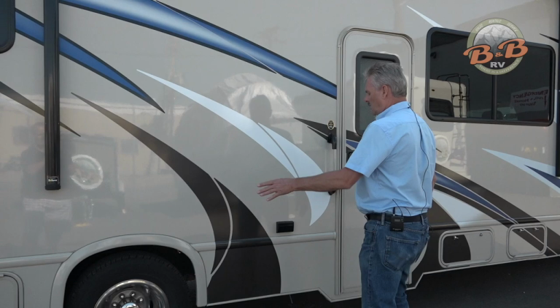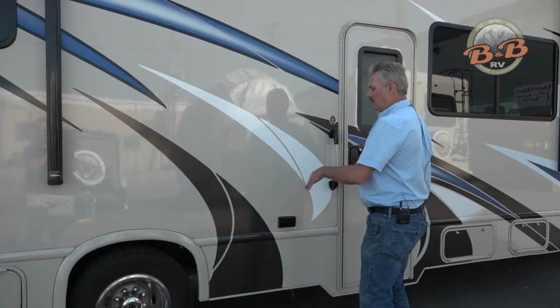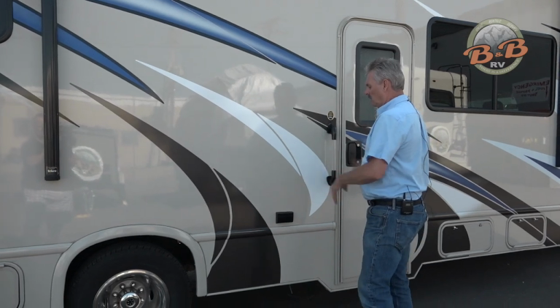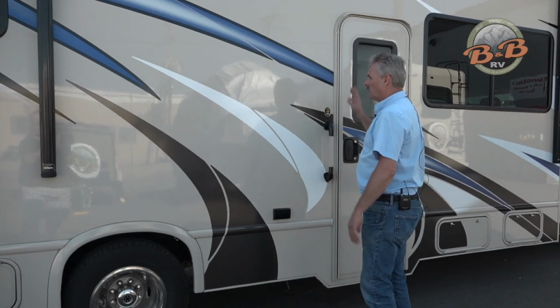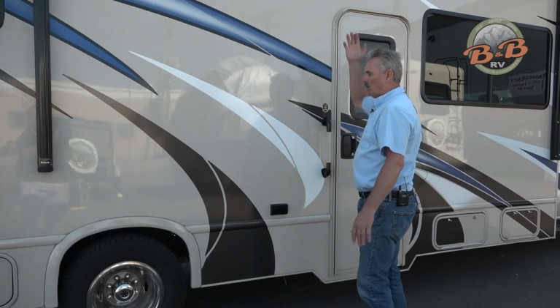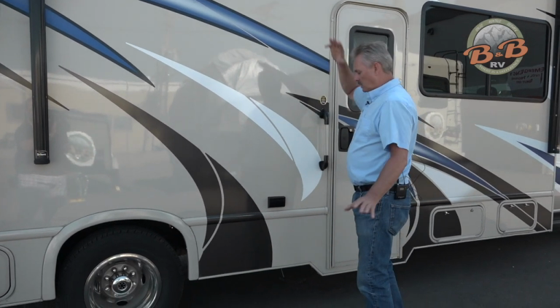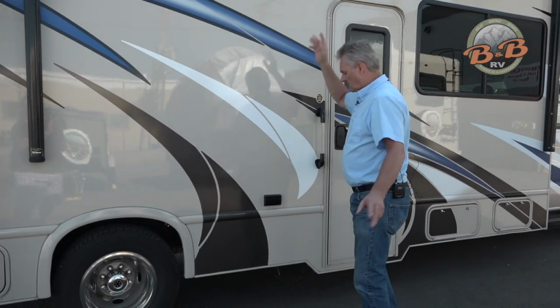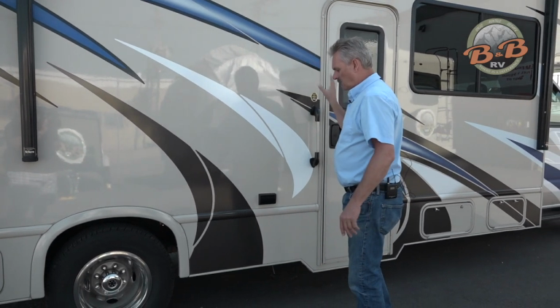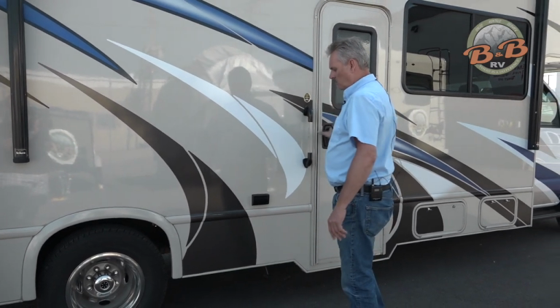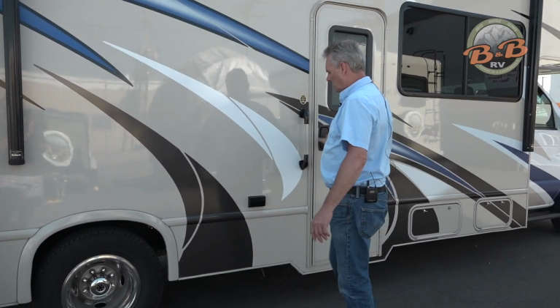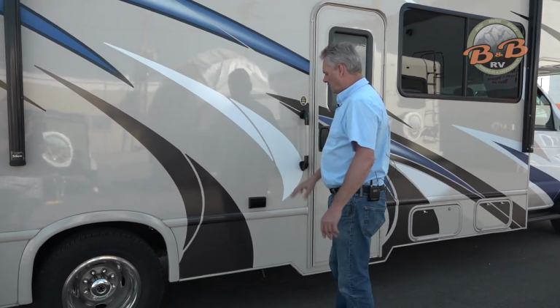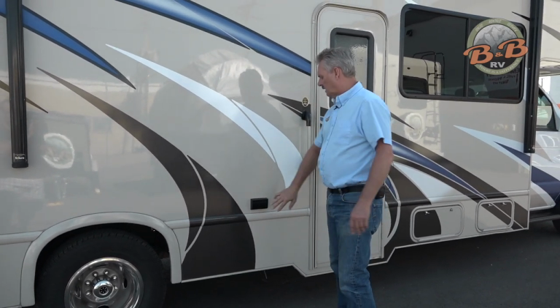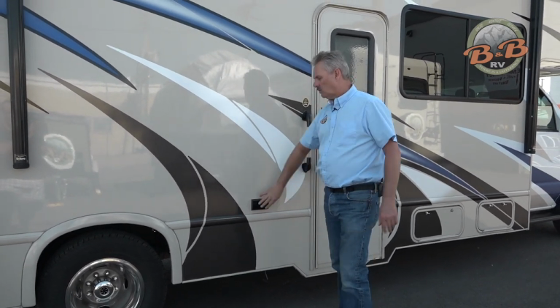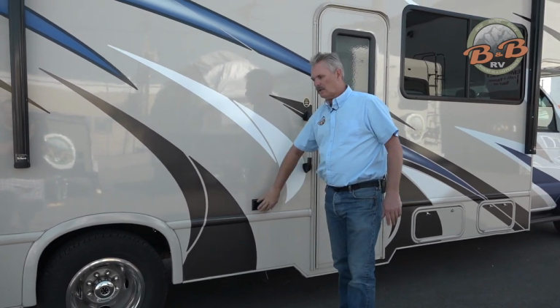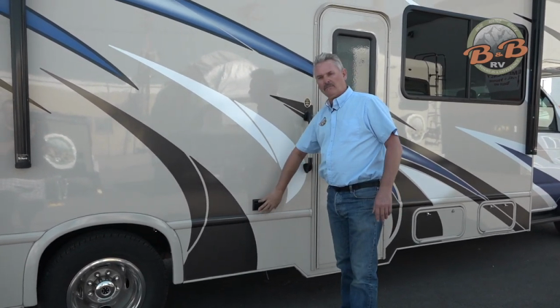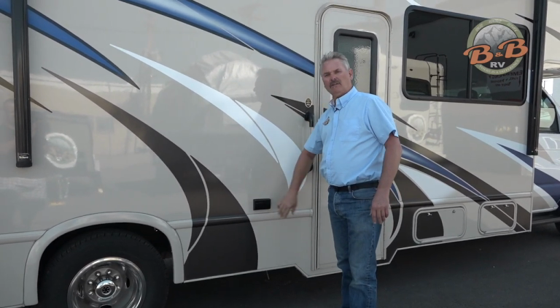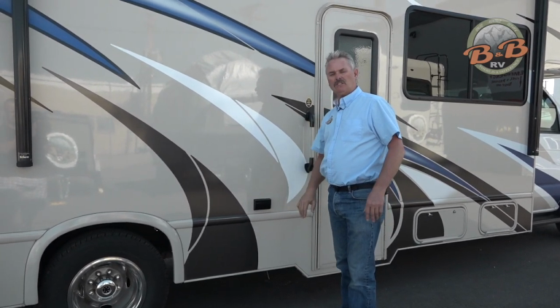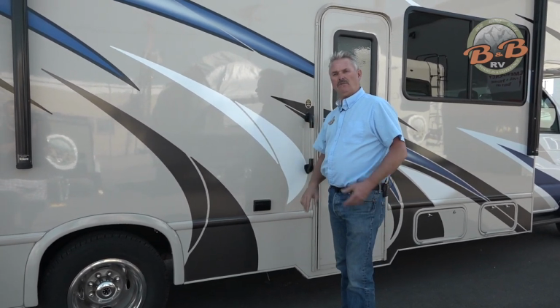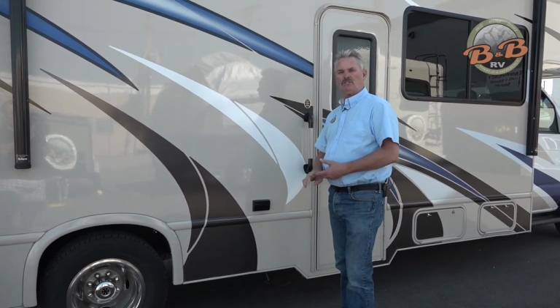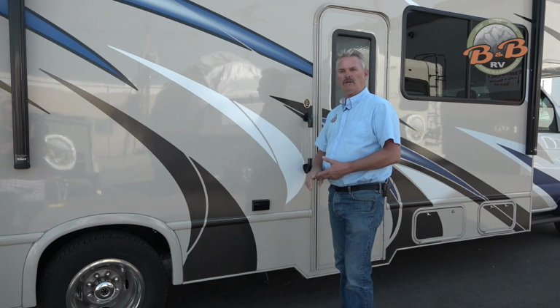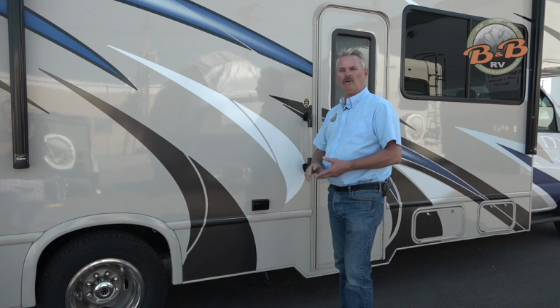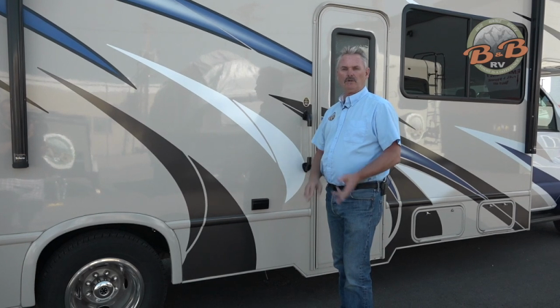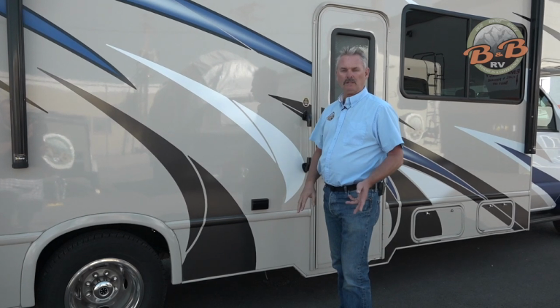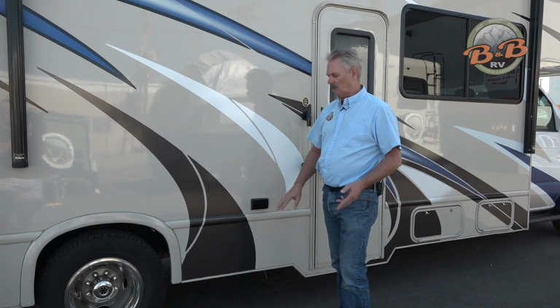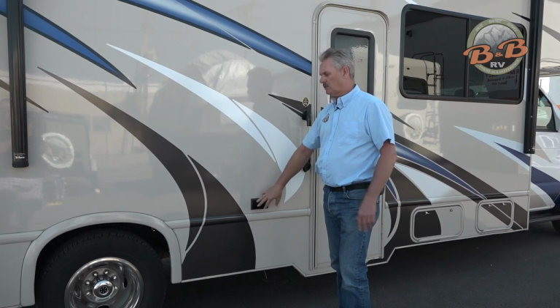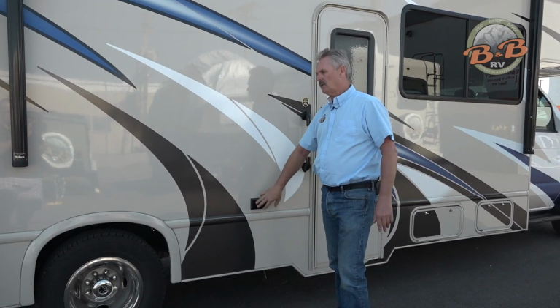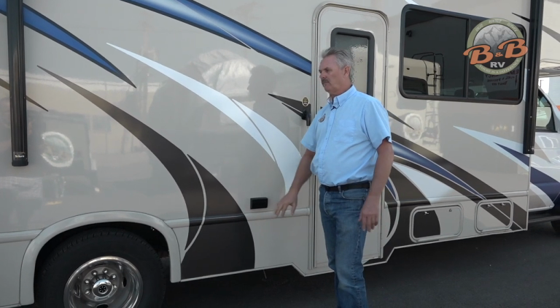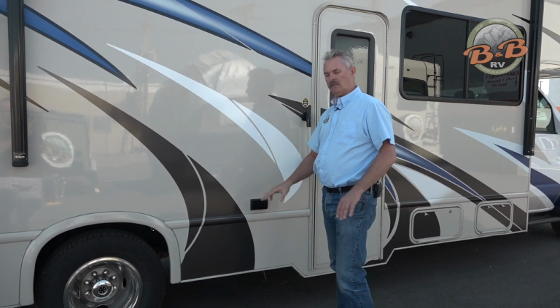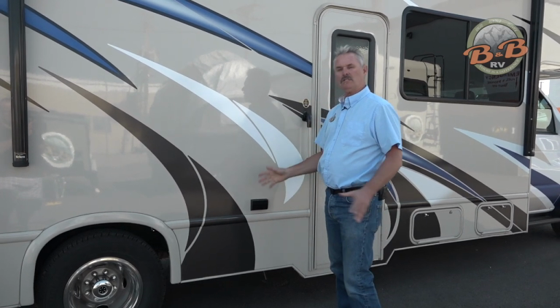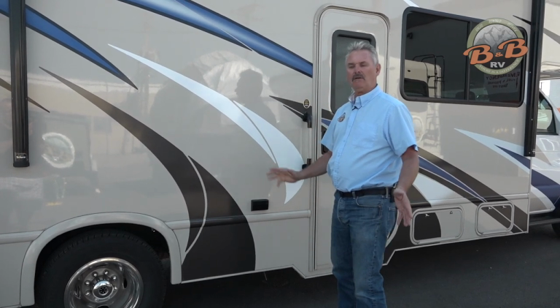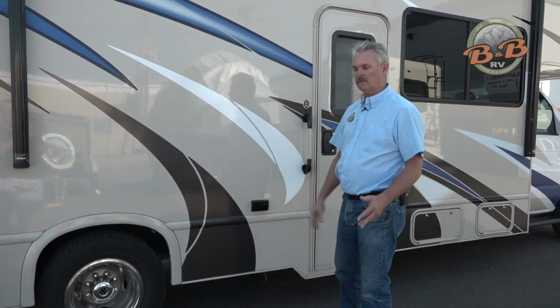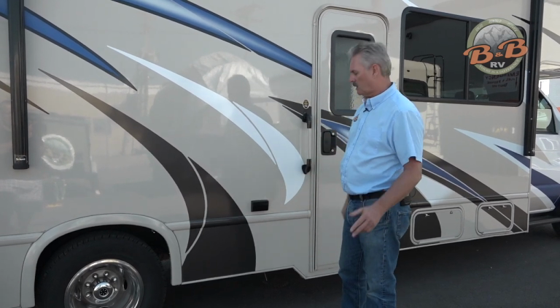You have an electric awning. We'll show you right inside the door a couple of outlets — so if you have the generator on or you're plugged into electricity, you have electricity out here as well. So let's go inside and take a look.